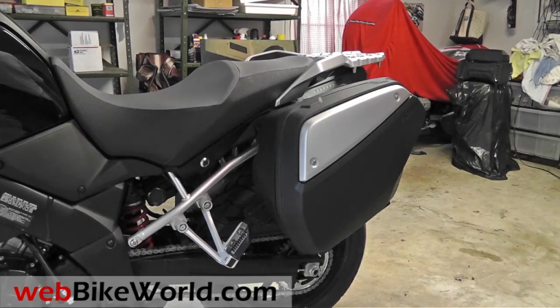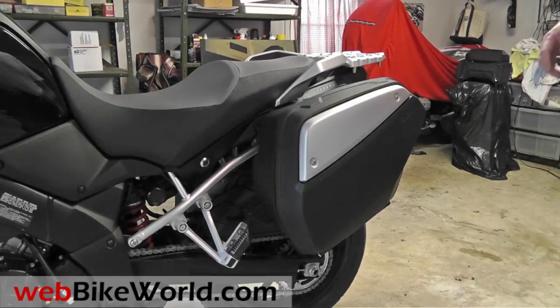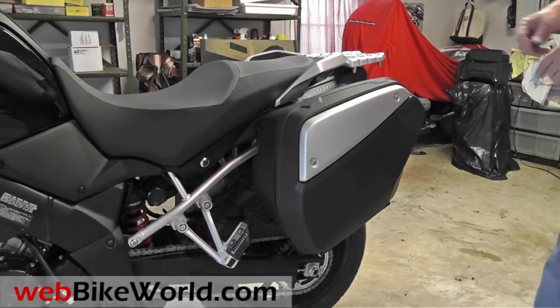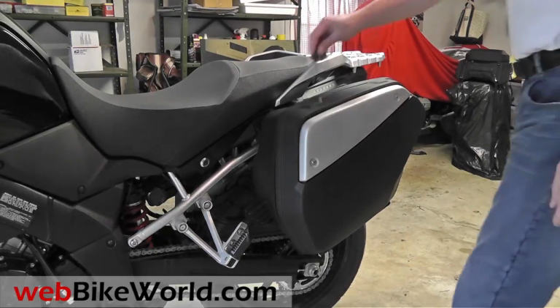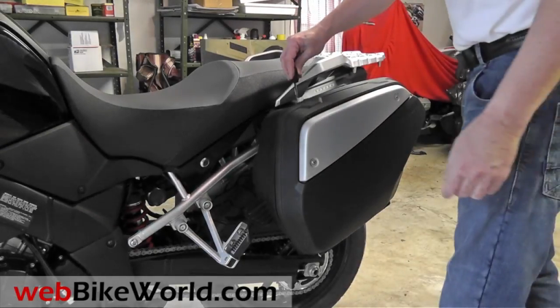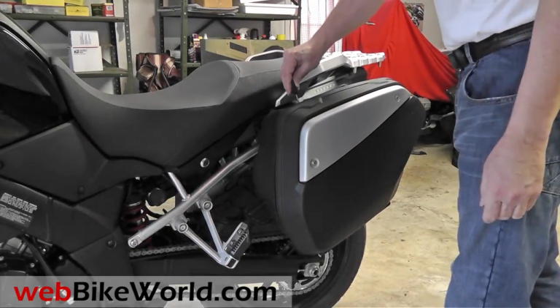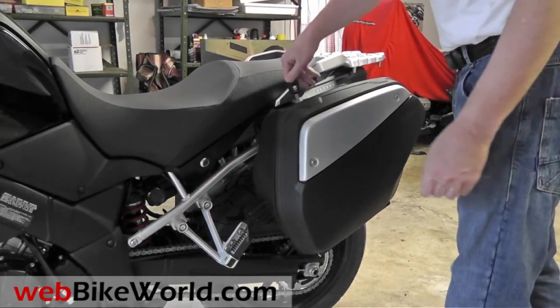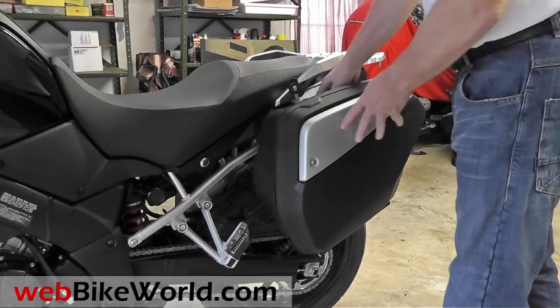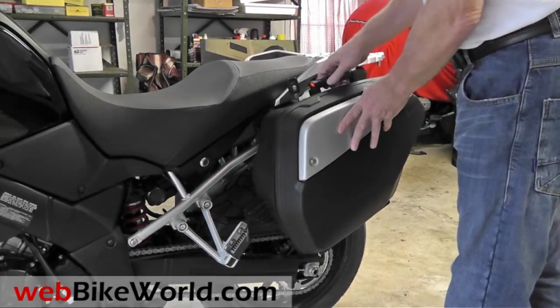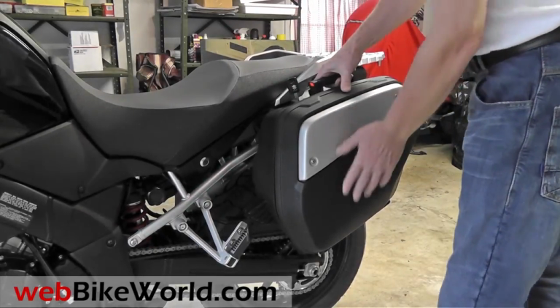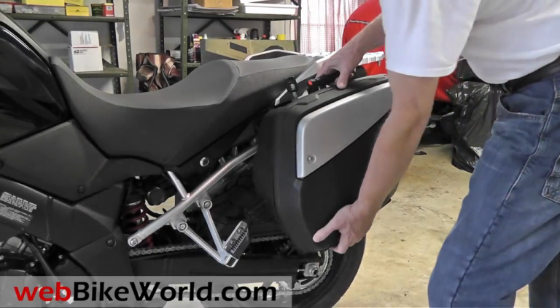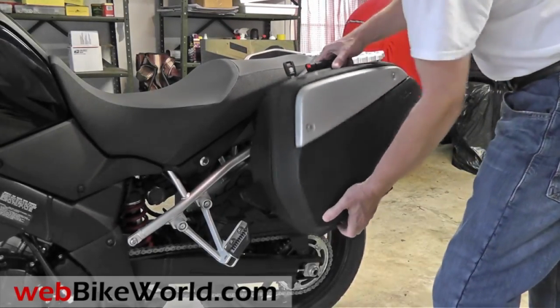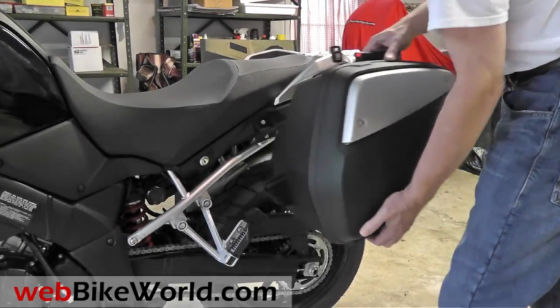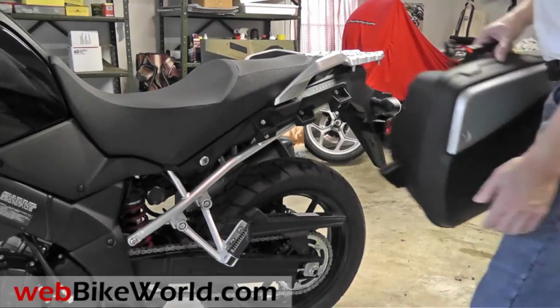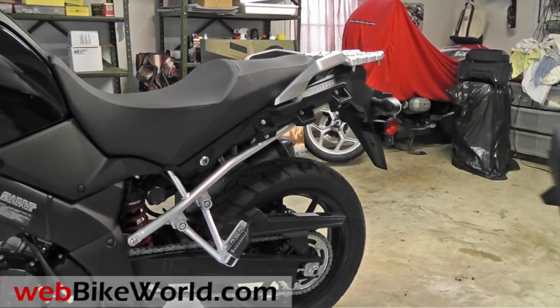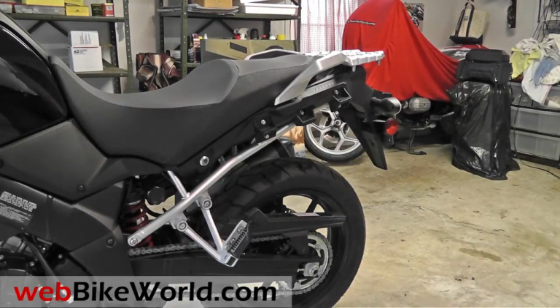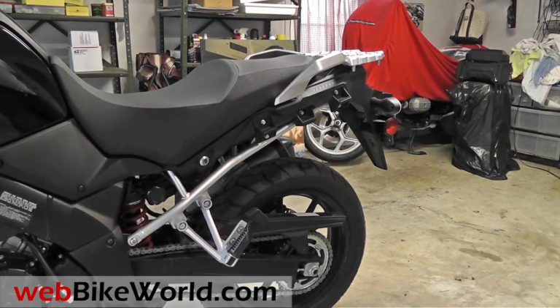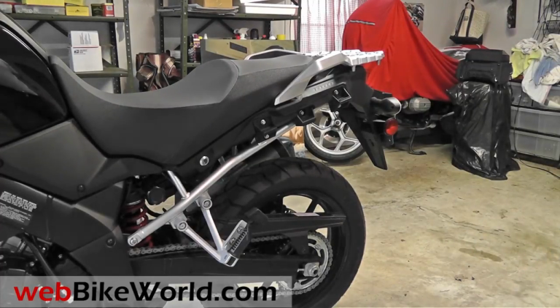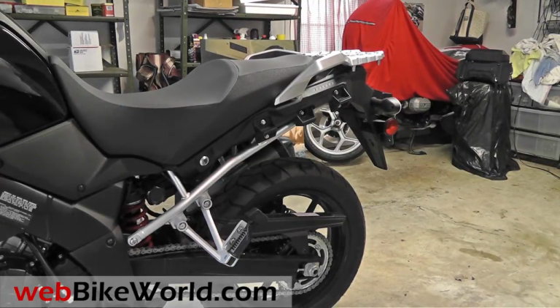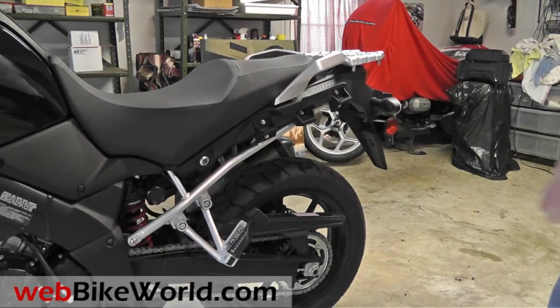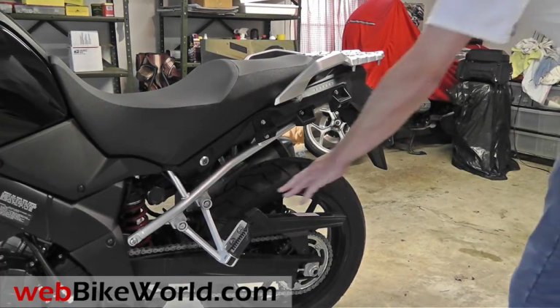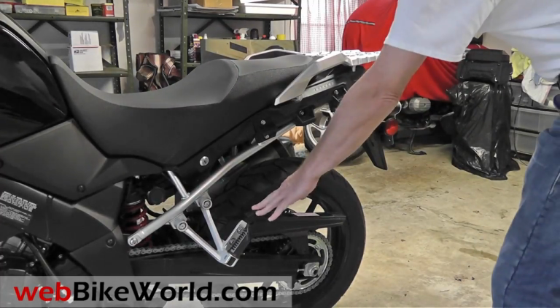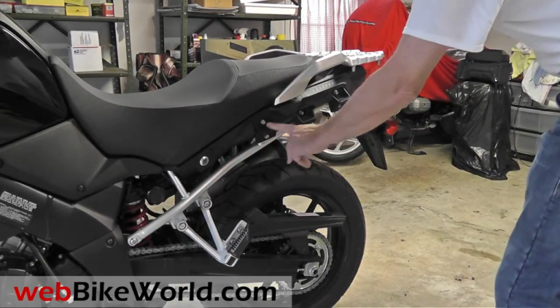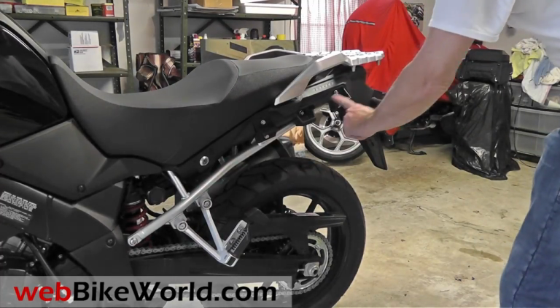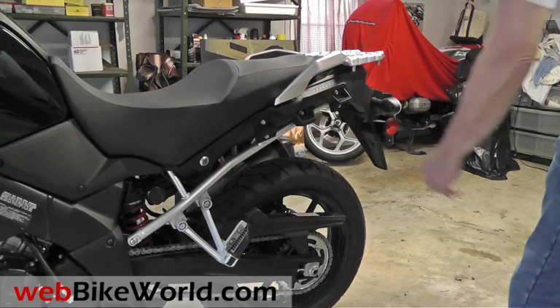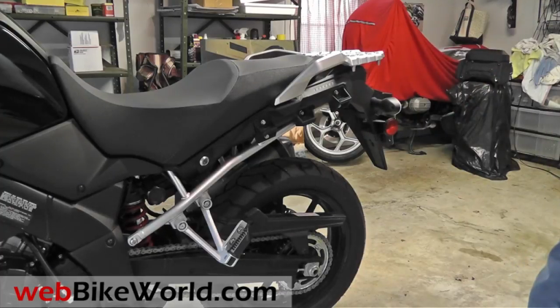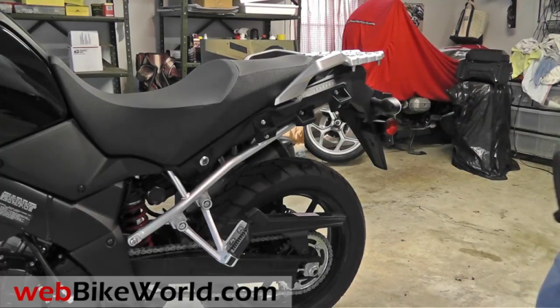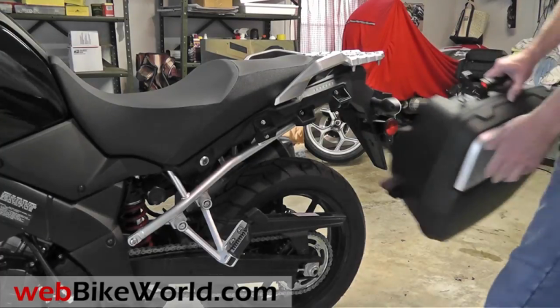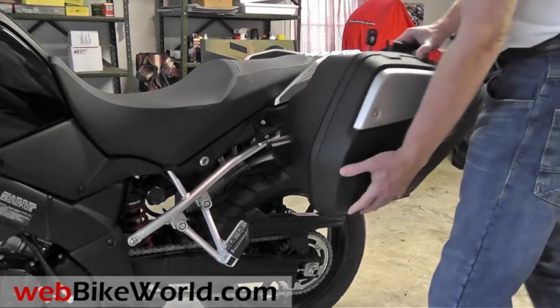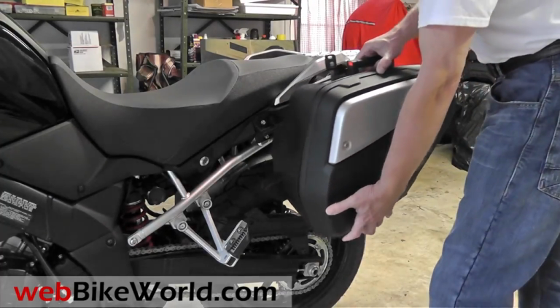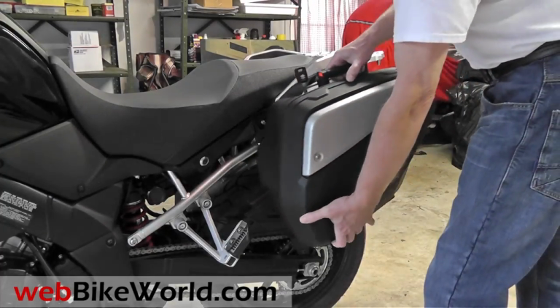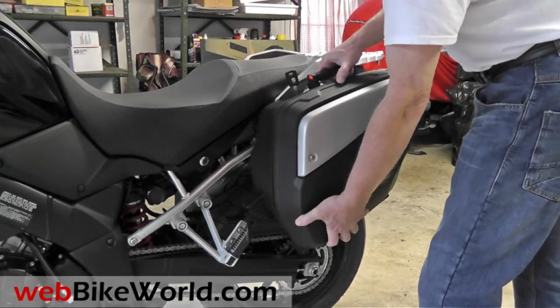Here are the panniers on the adventure model. It opens with a key. Use the handle to remove the bag and it mounts in four spots. Slide it back on, close the handle and it locks.